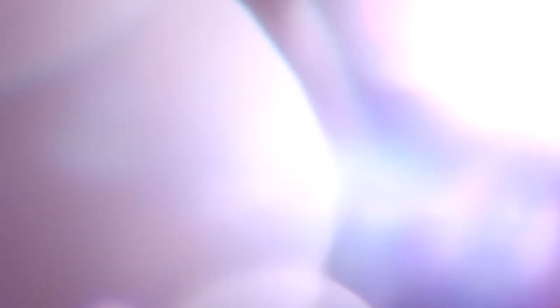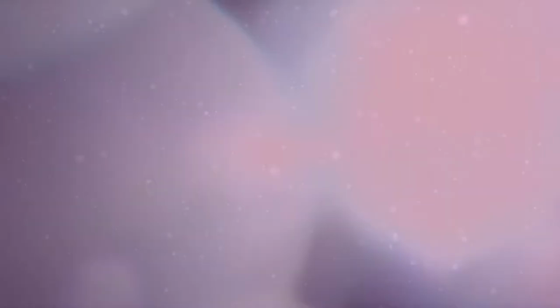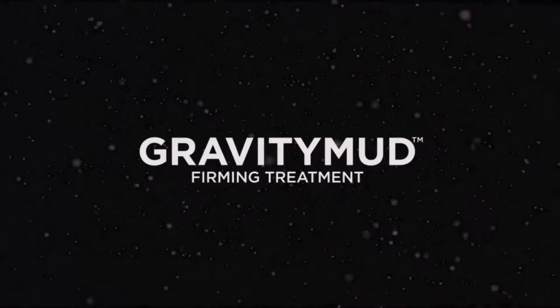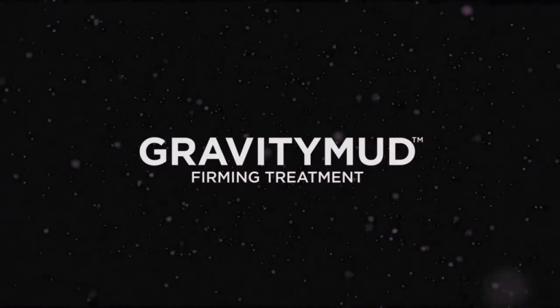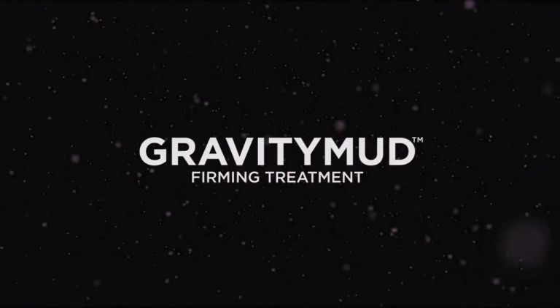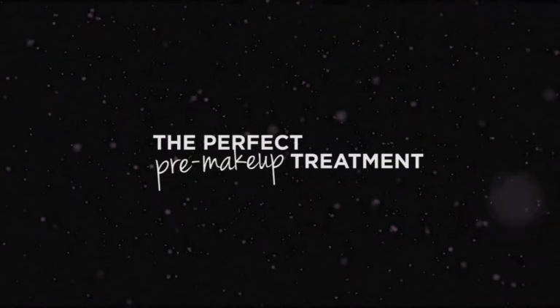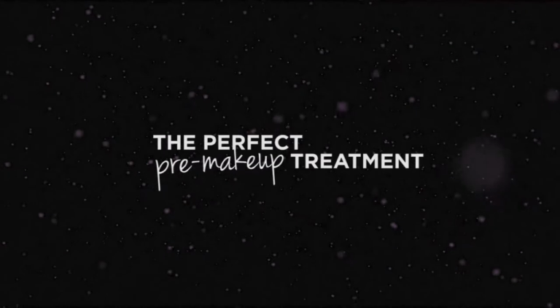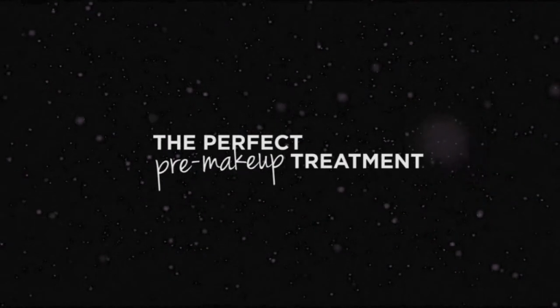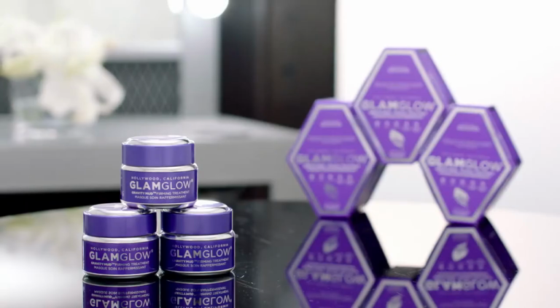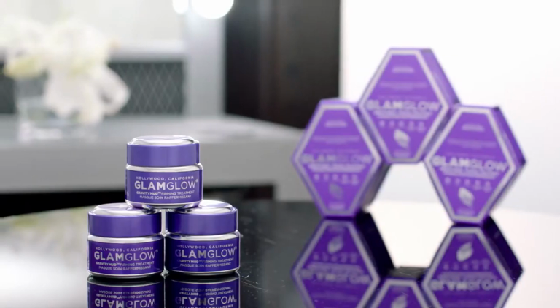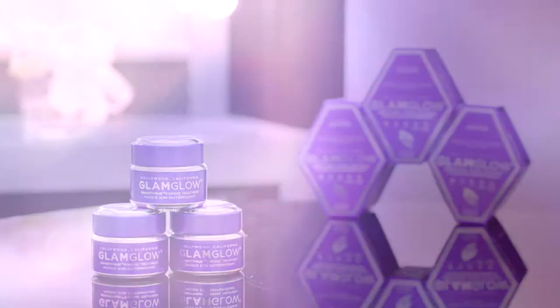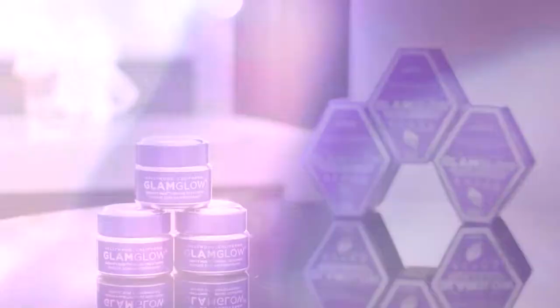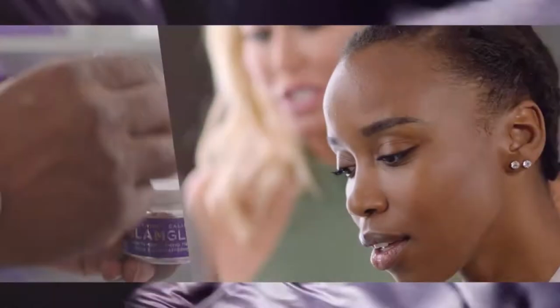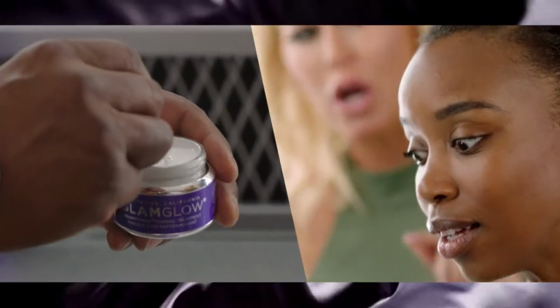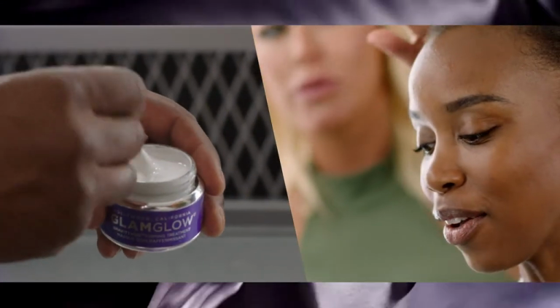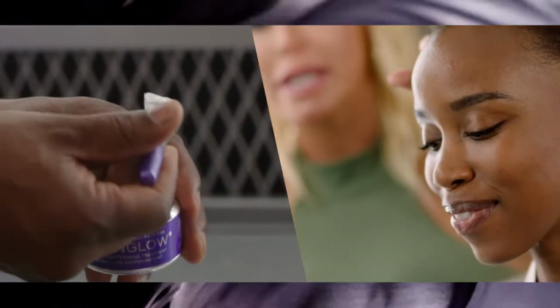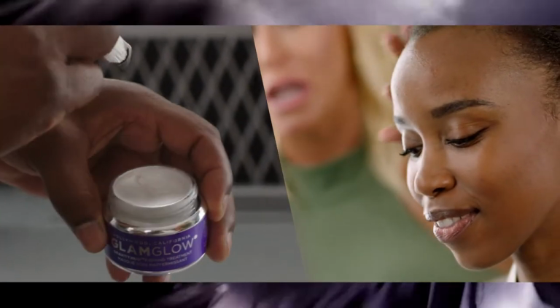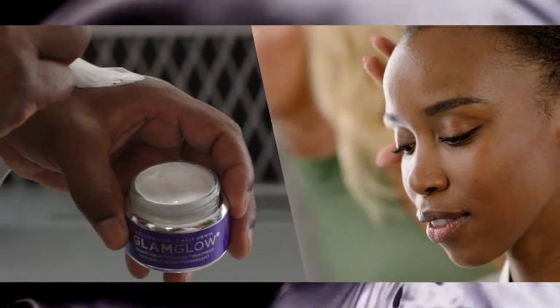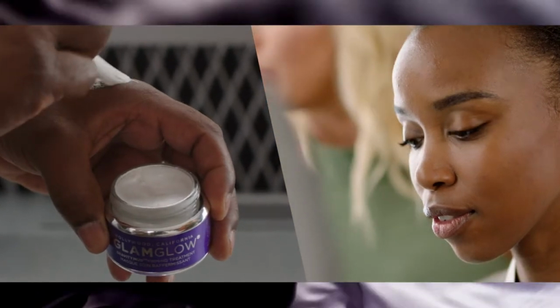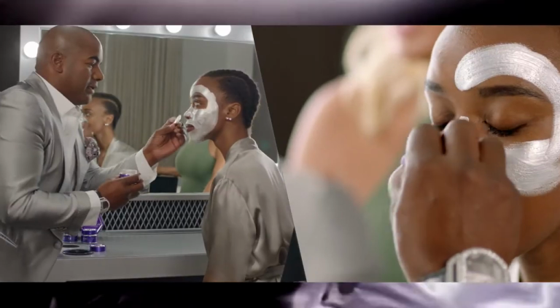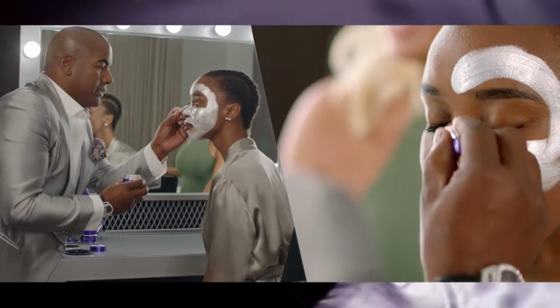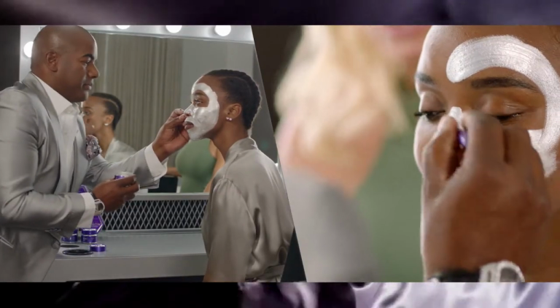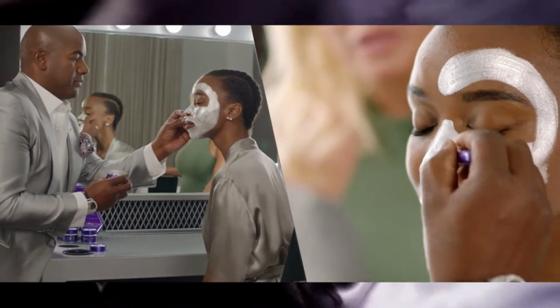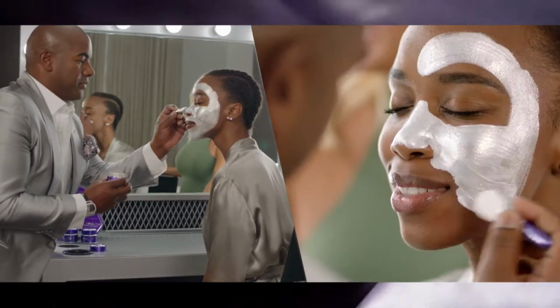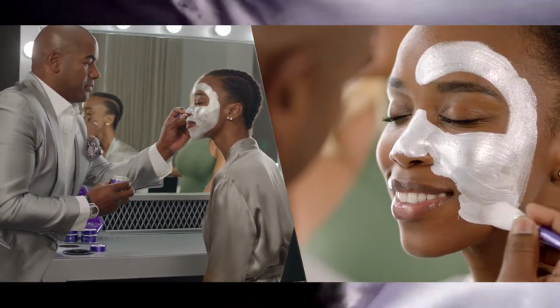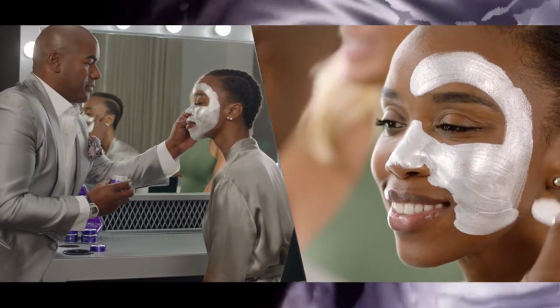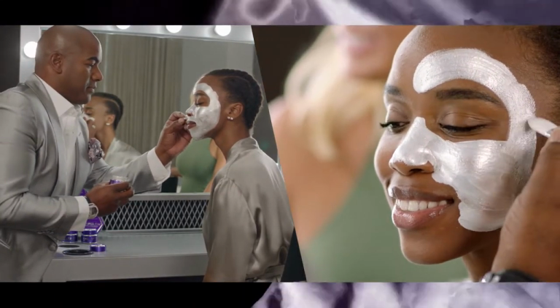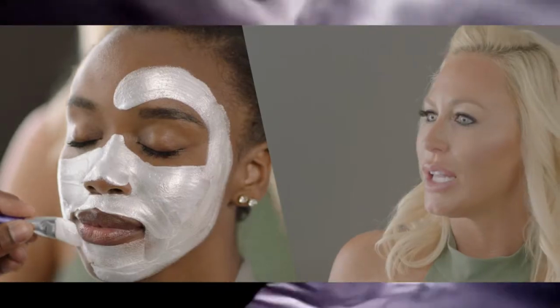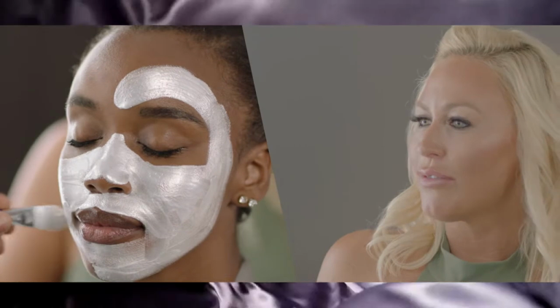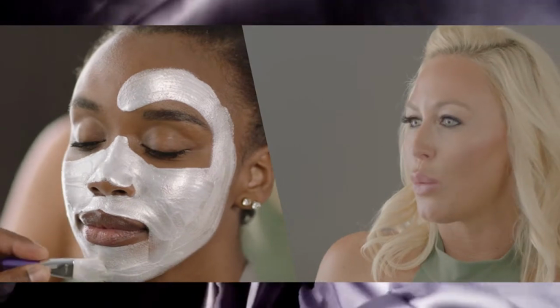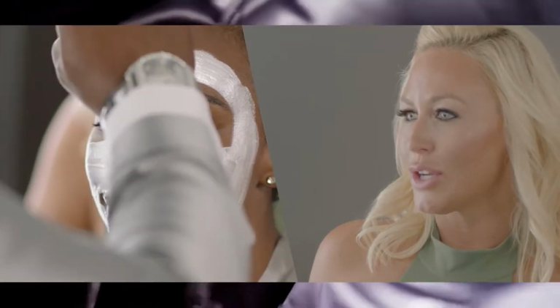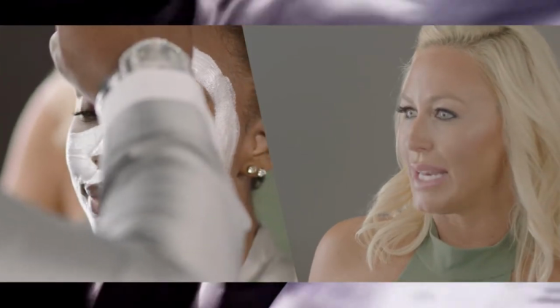Gravity Mud is an amazing pre-makeup treatment, and it's out of this world. We're going to apply a generous, even layer to clean skin with the brush. You want to avoid the hairline and the eyebrows. You're going to leave it on for about 20 to 30 minutes.